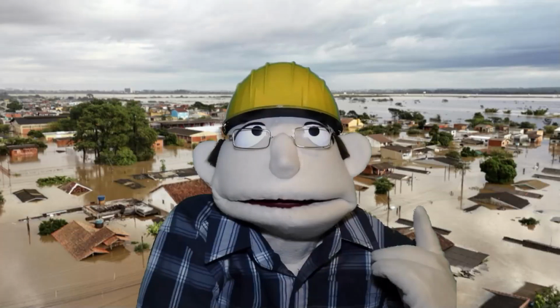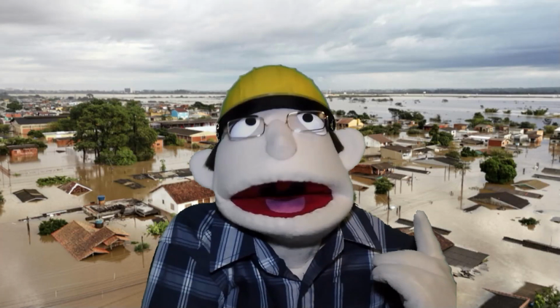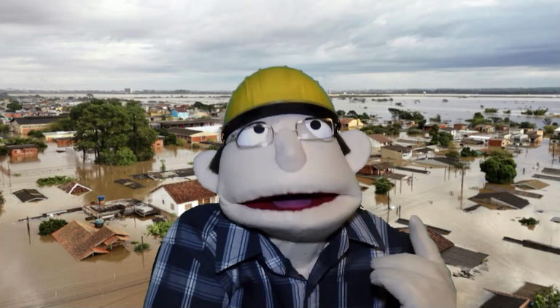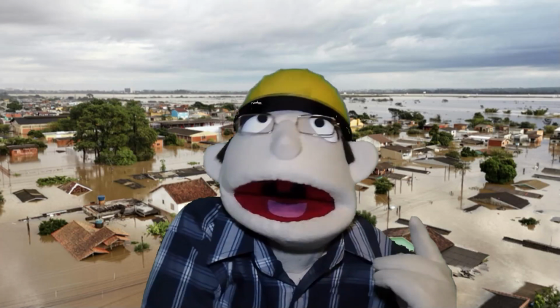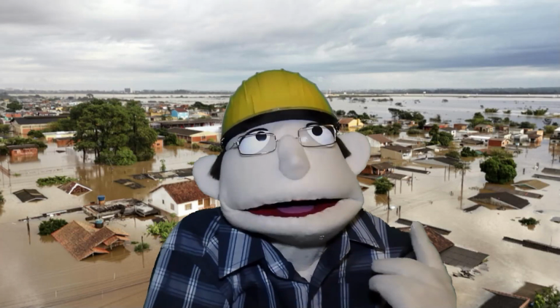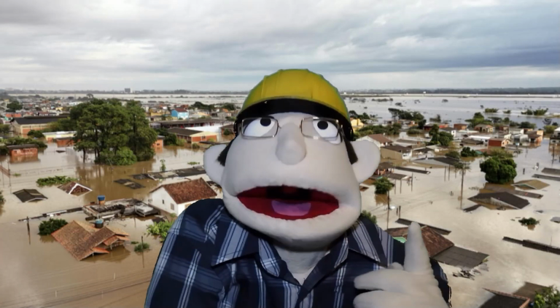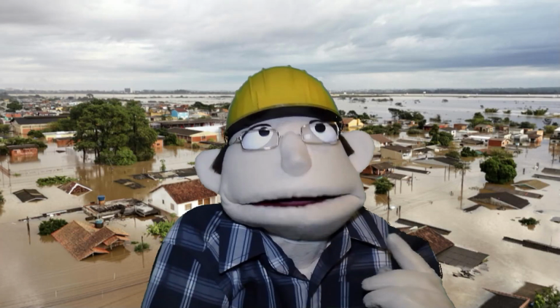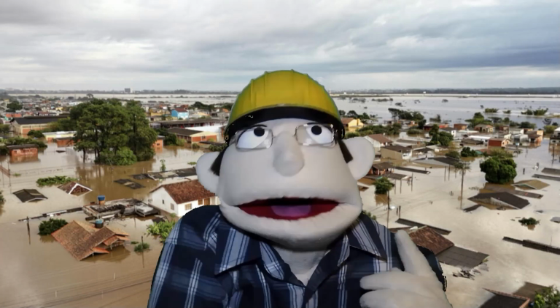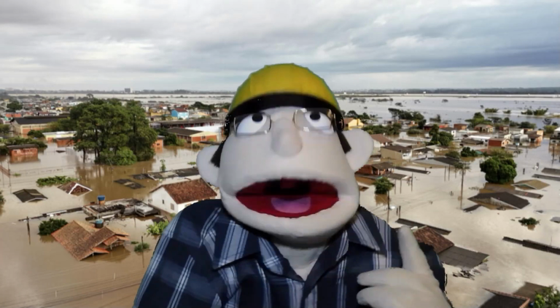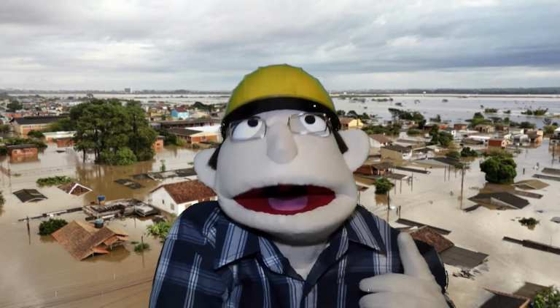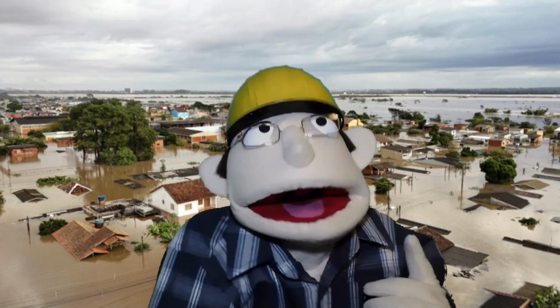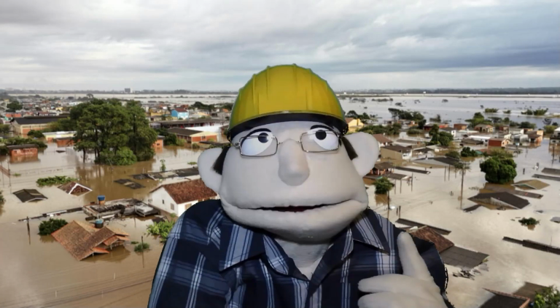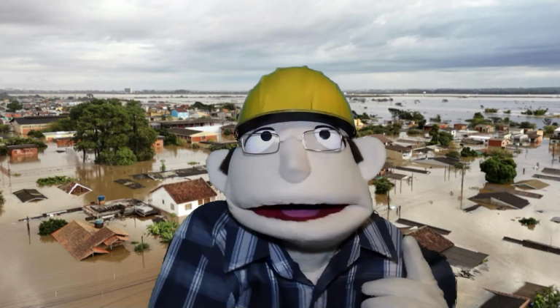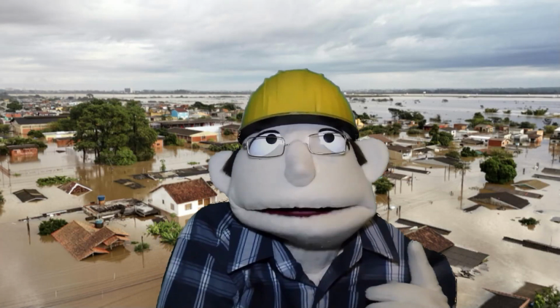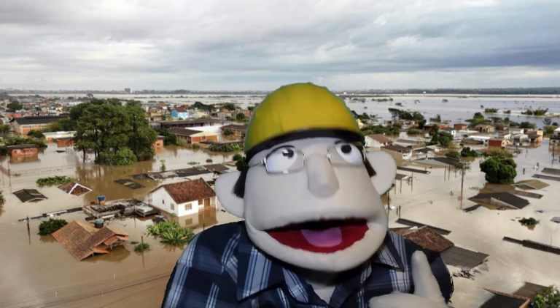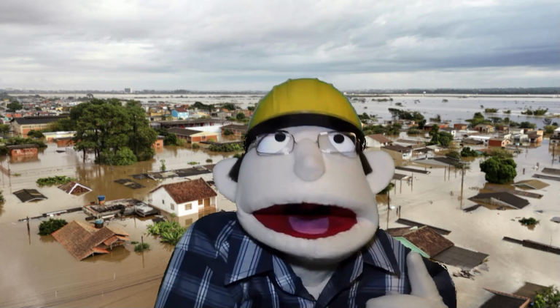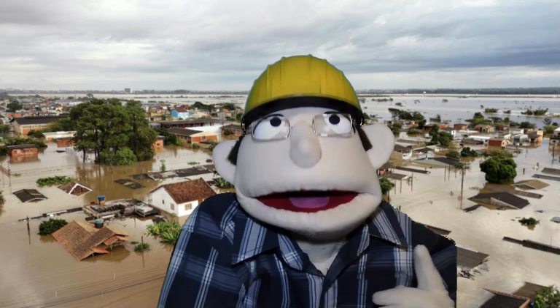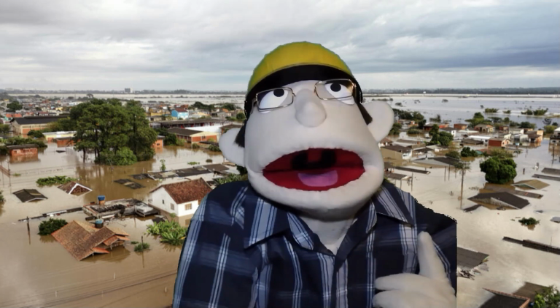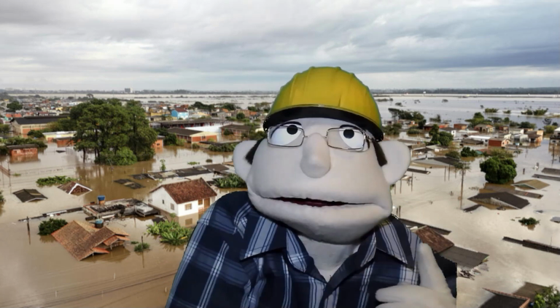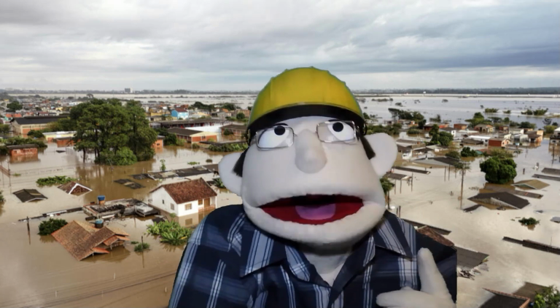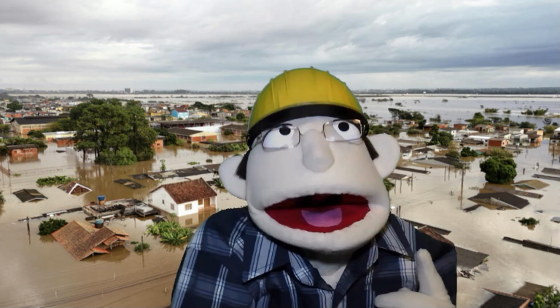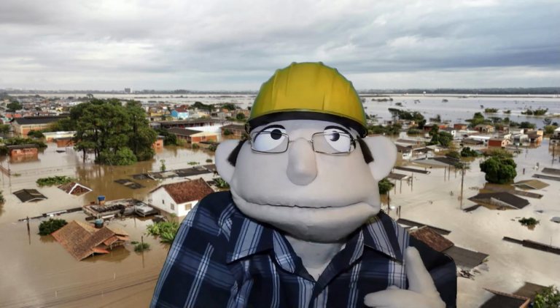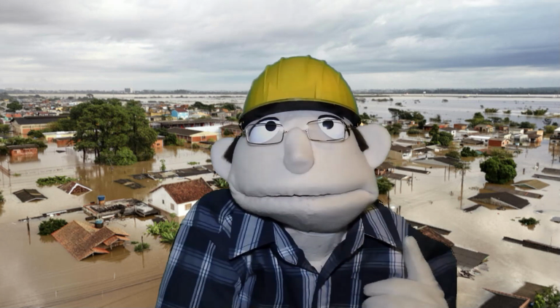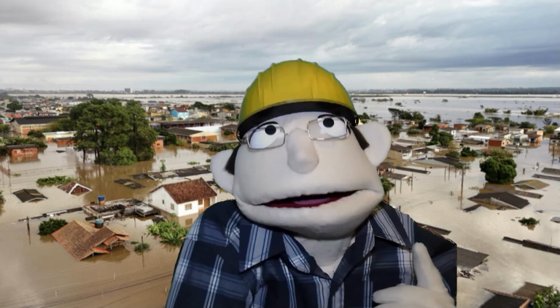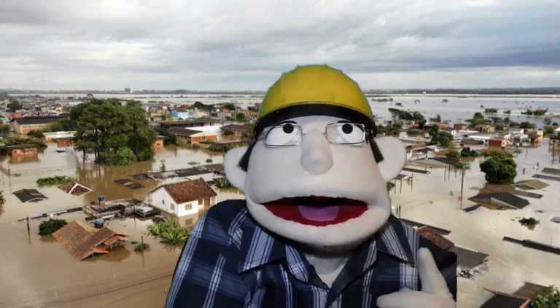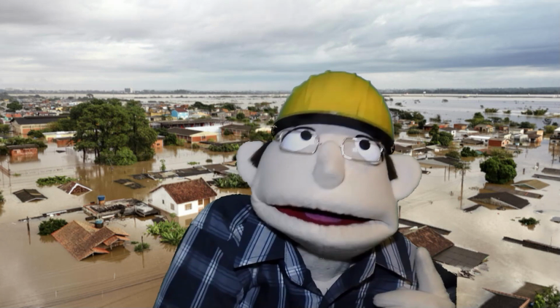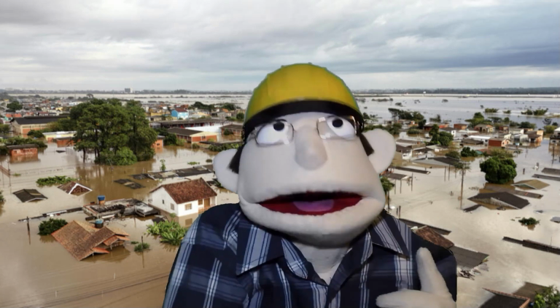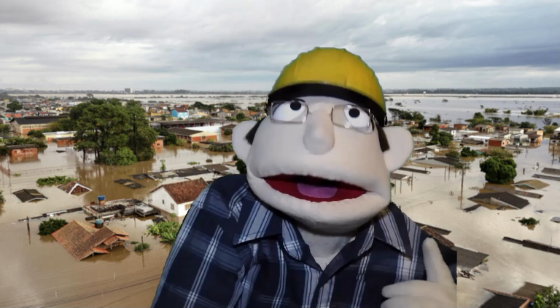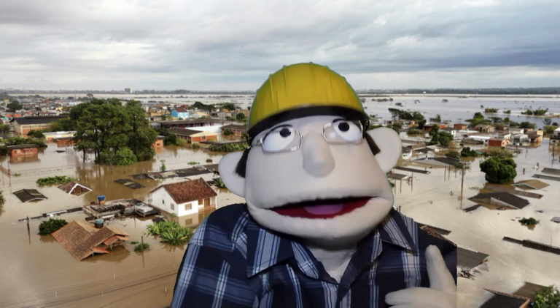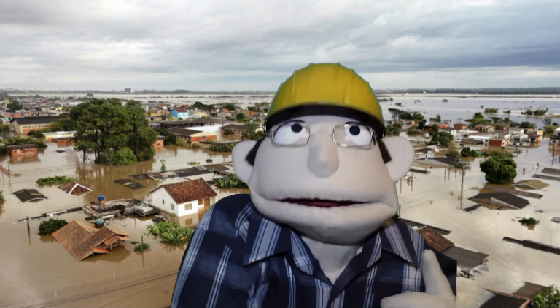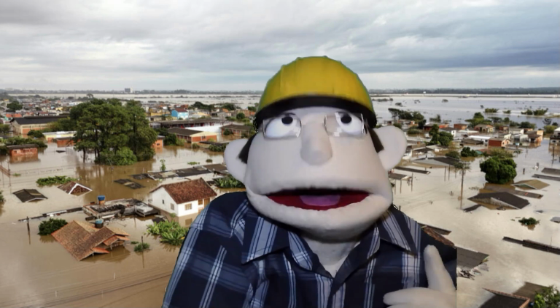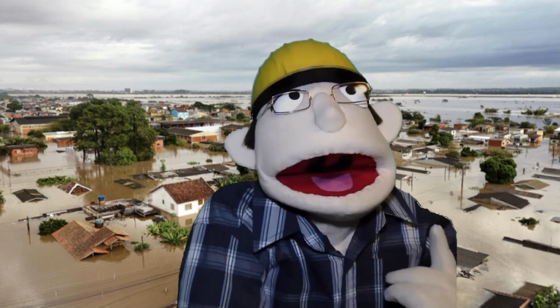Flood water doesn't go through solid walls. It seeps through cracks around doors, garage doors, sliding doors, and low windows, causing damage. Sandbags control water surges, but don't stop the leaks.